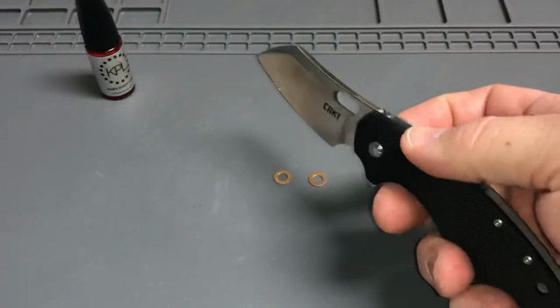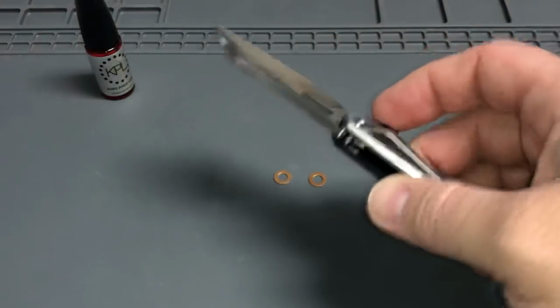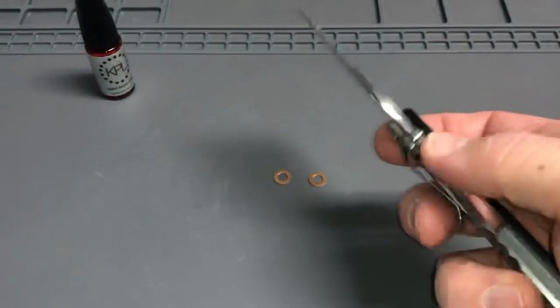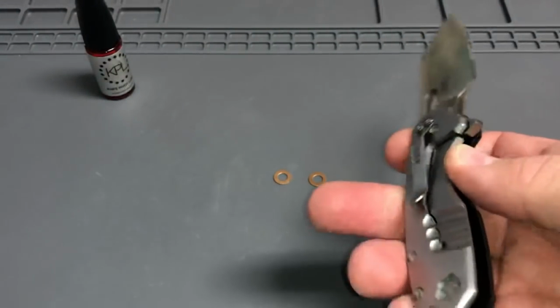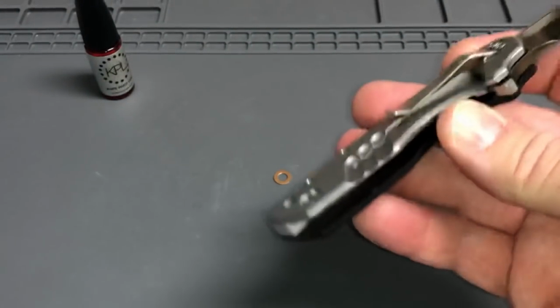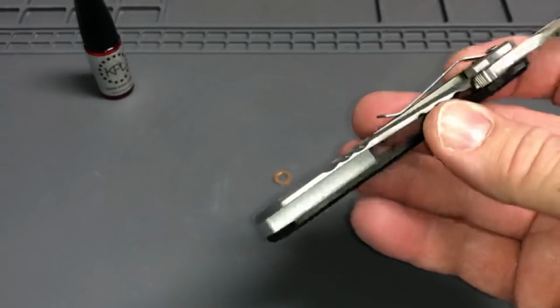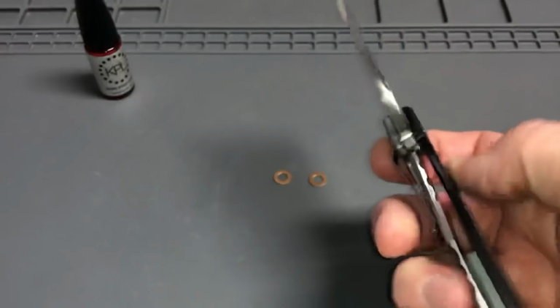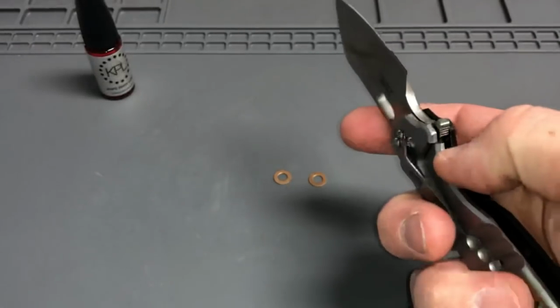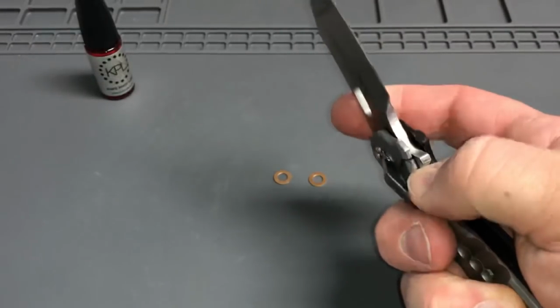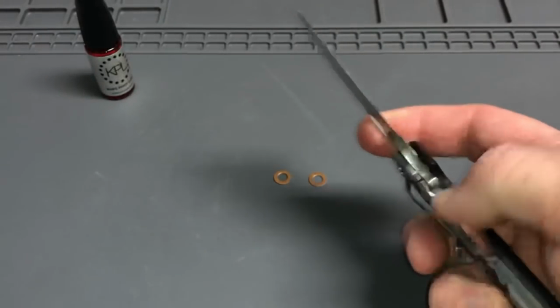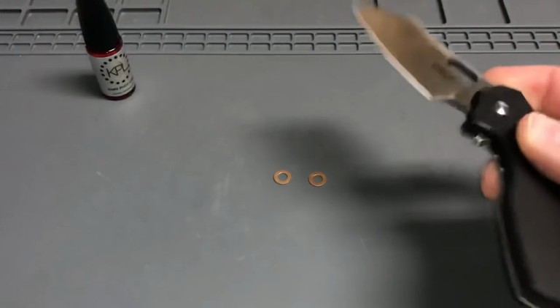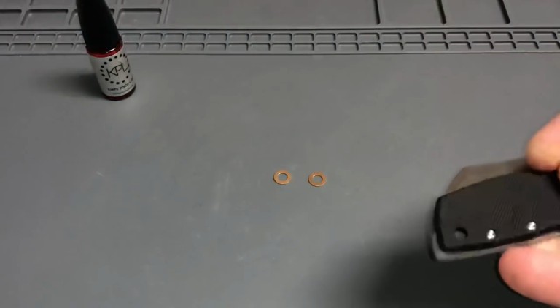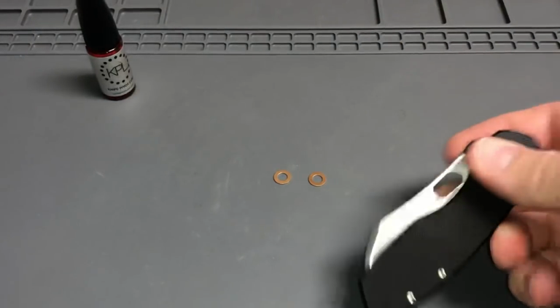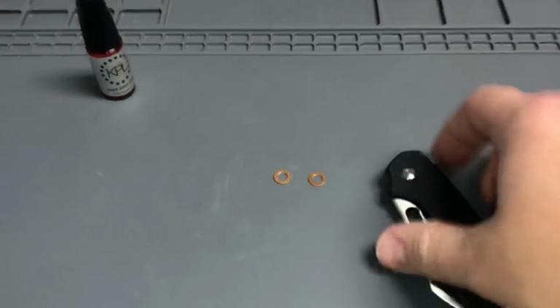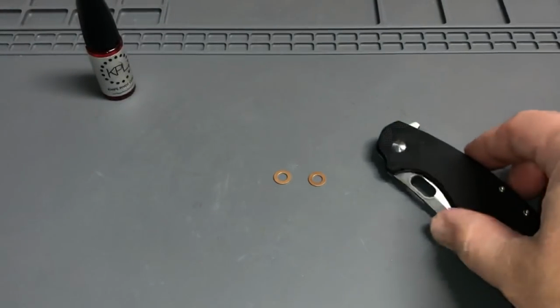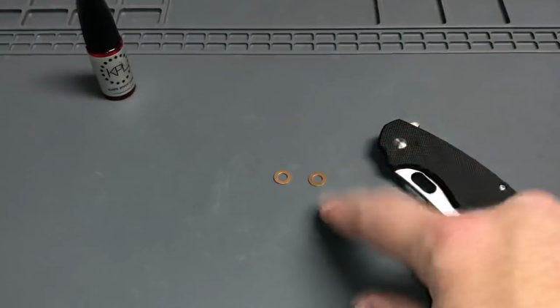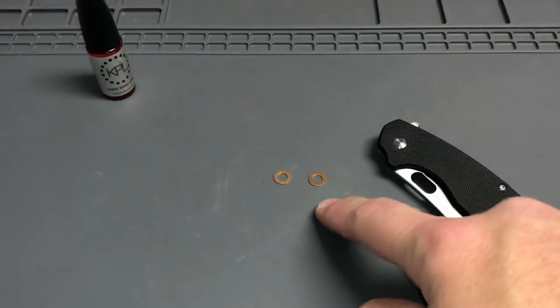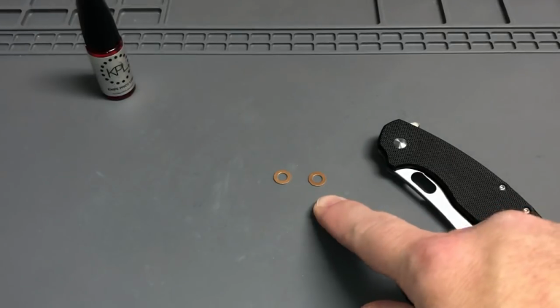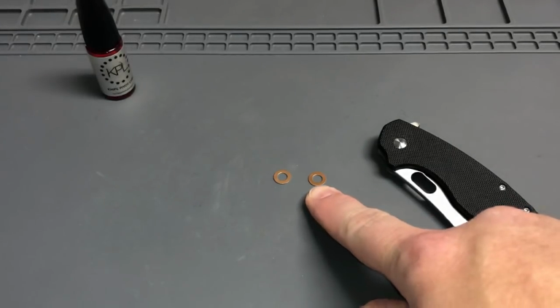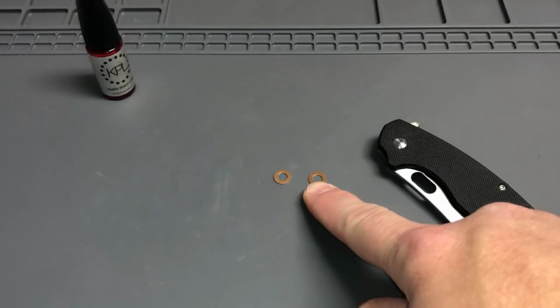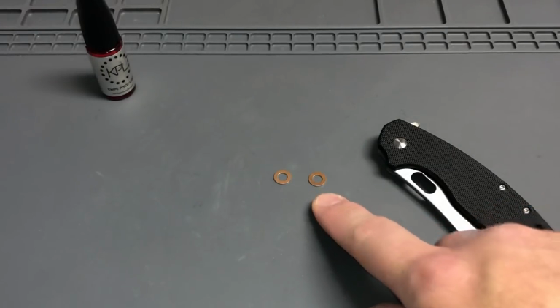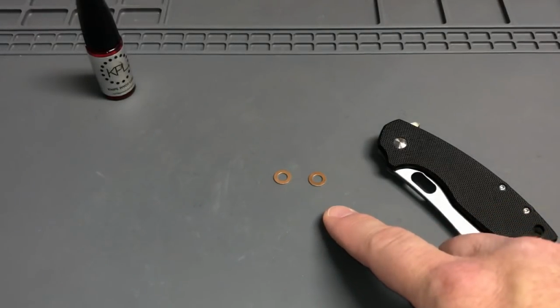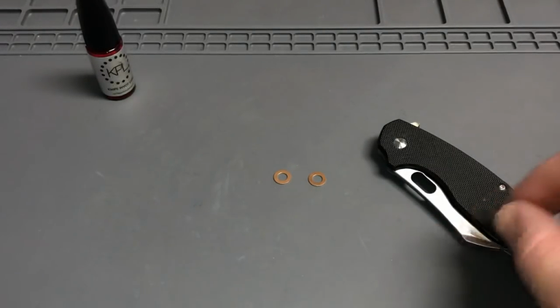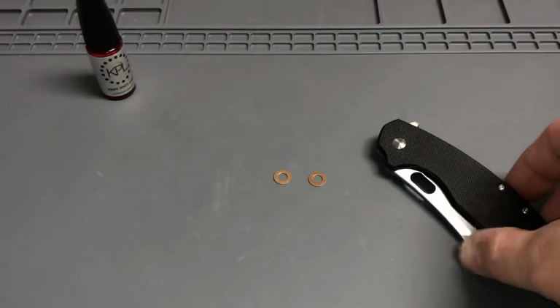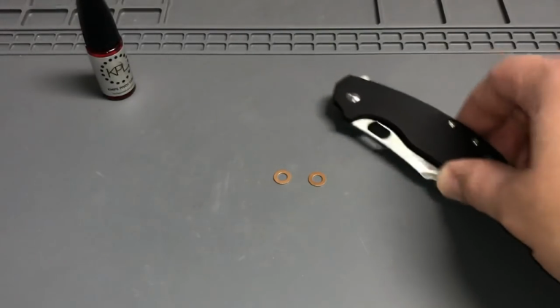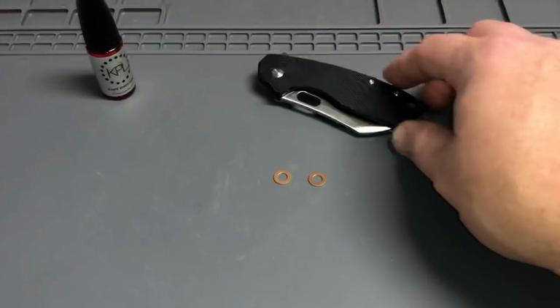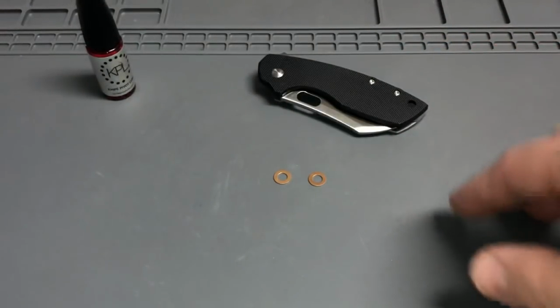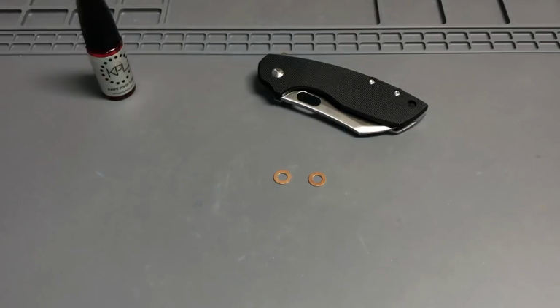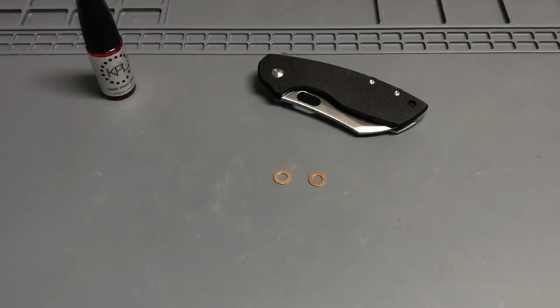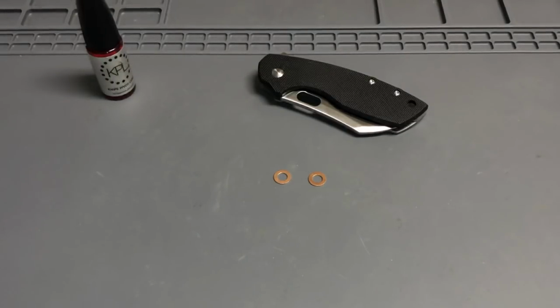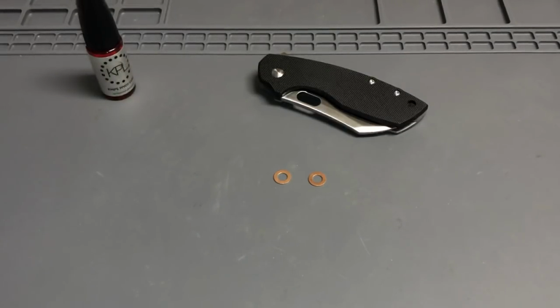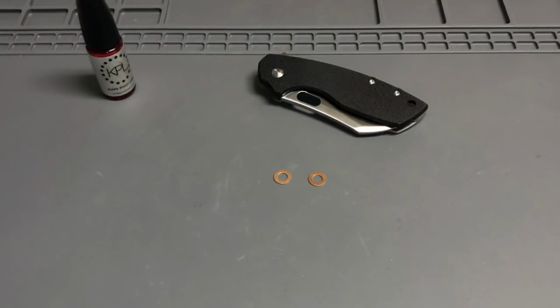It's one of those things I've been having trouble with — those nylon washers. So I found someone online who offers some nice phosphor bronze washers. I'm gonna give that a whirl here in a few minutes and do a little video on that coming up.